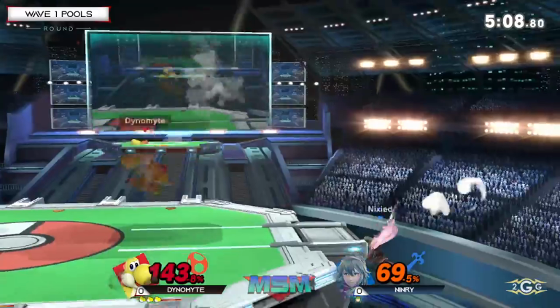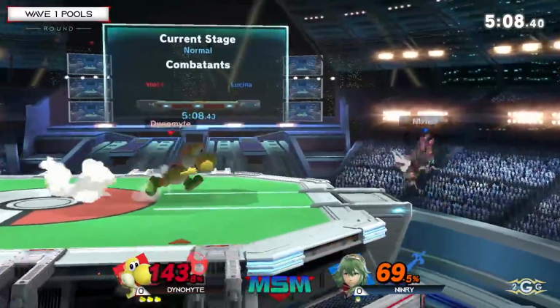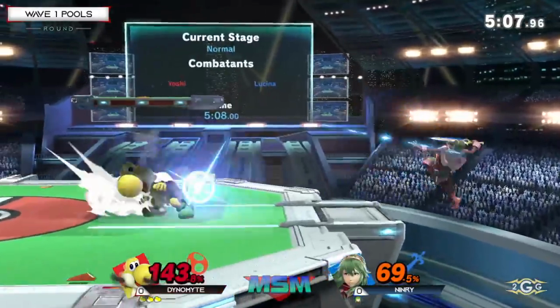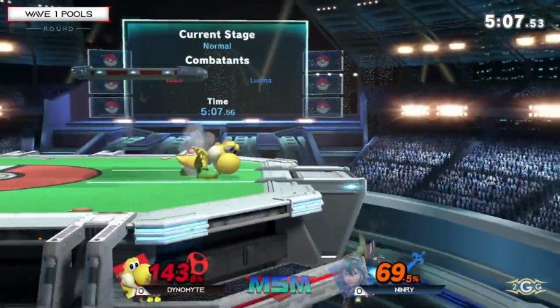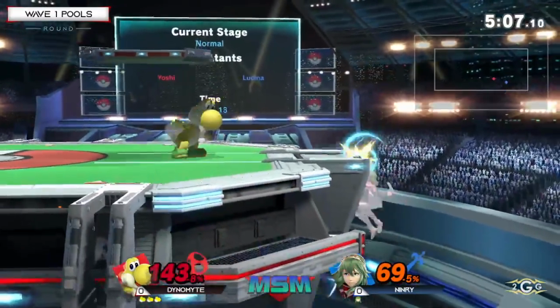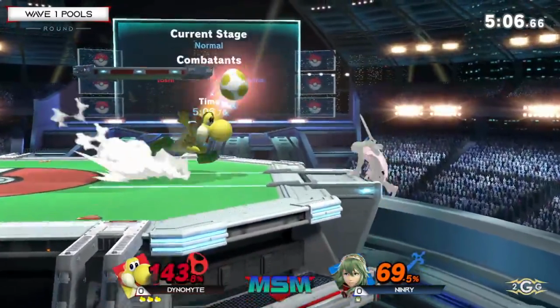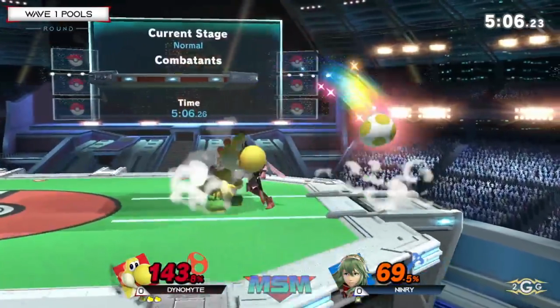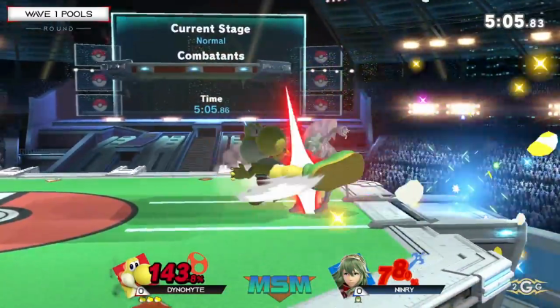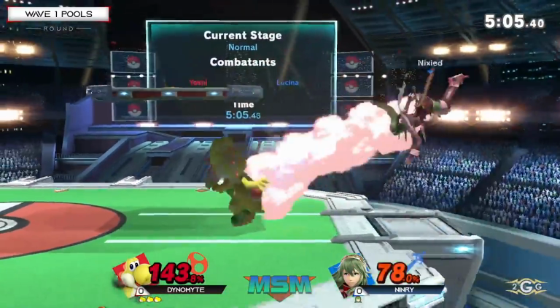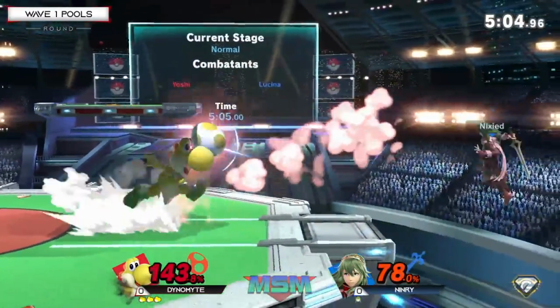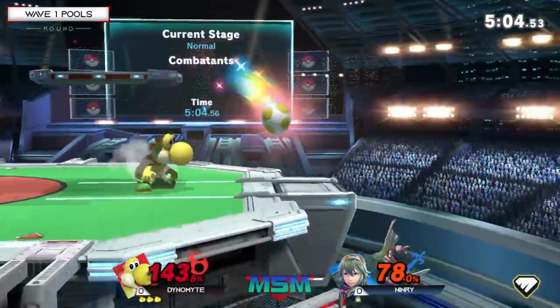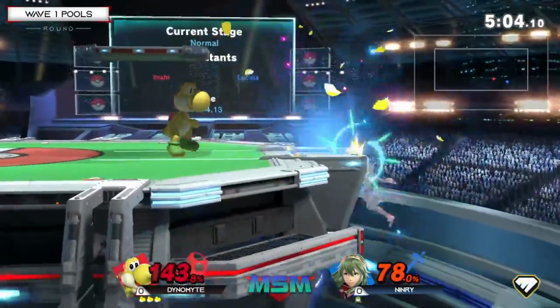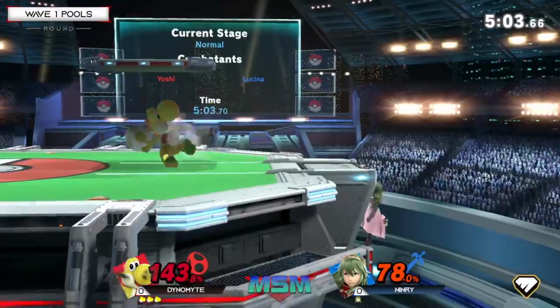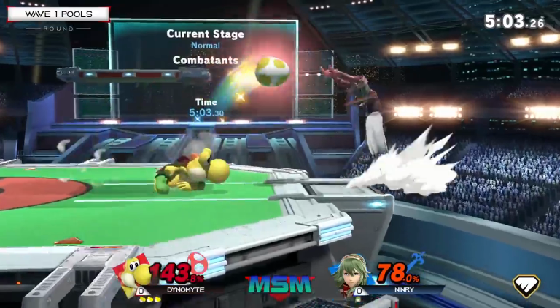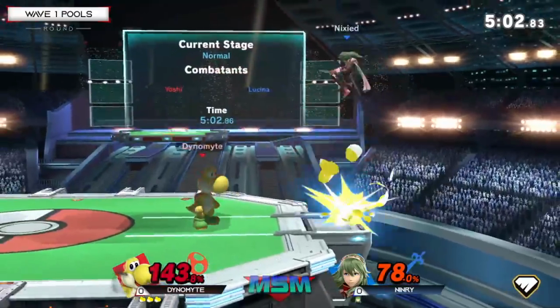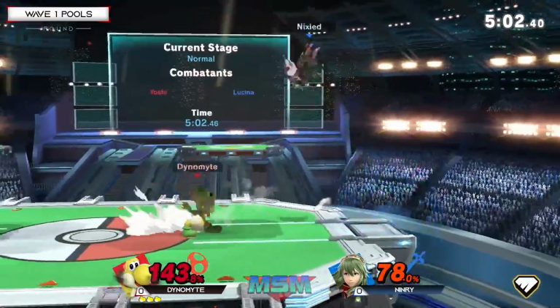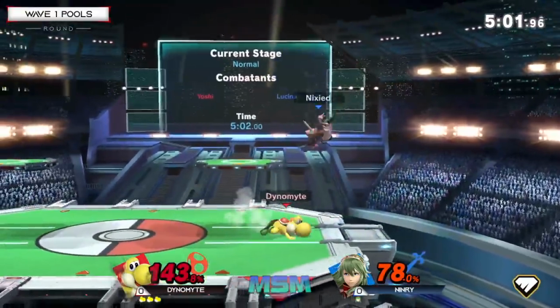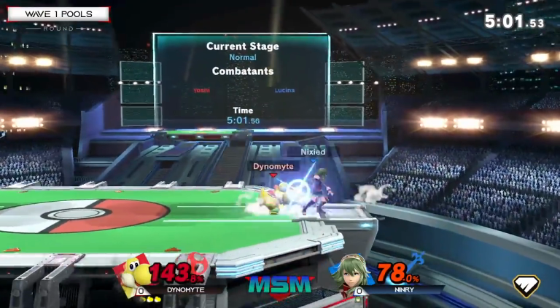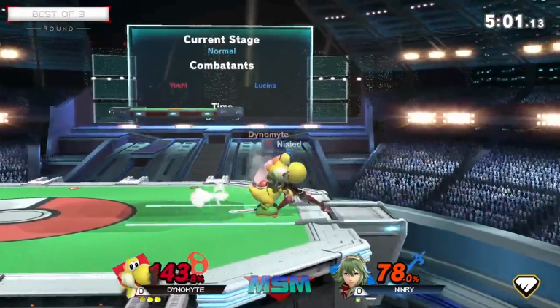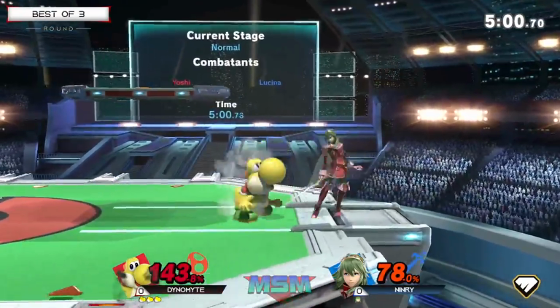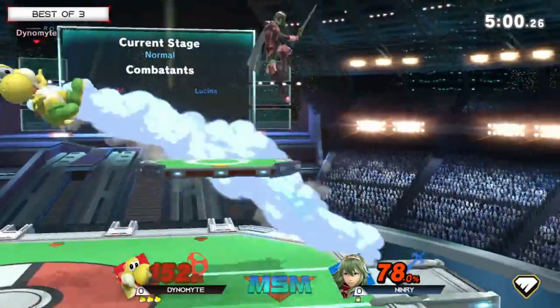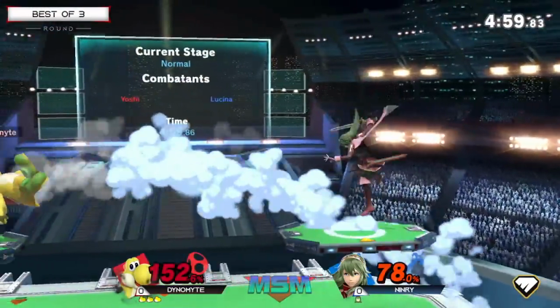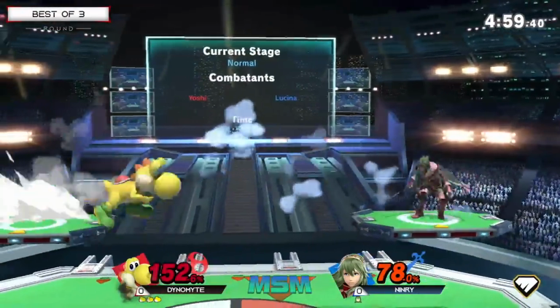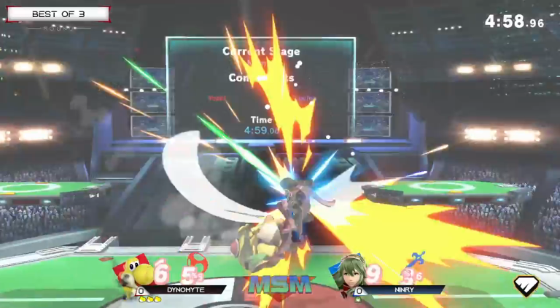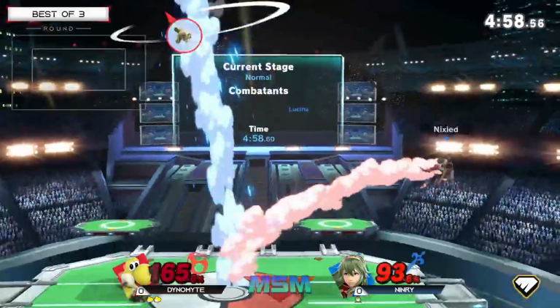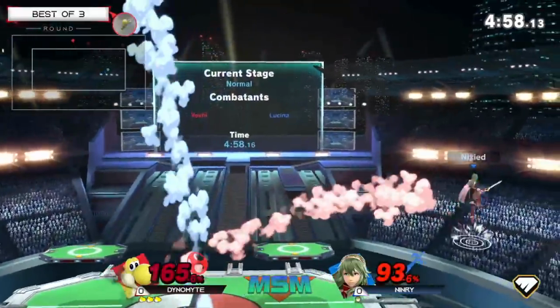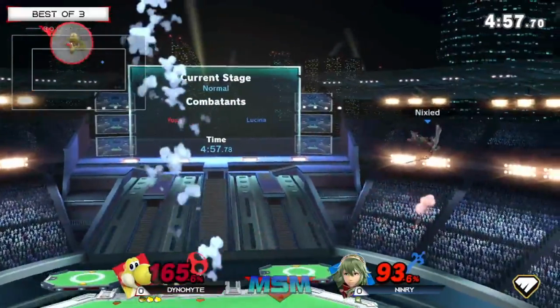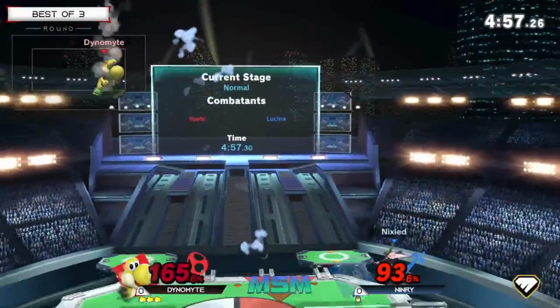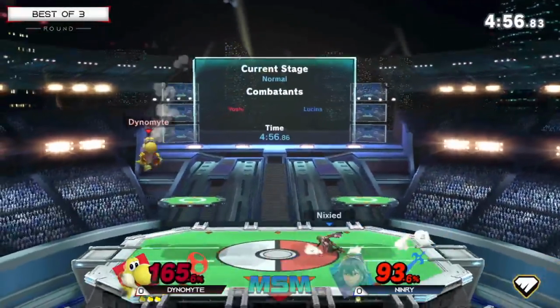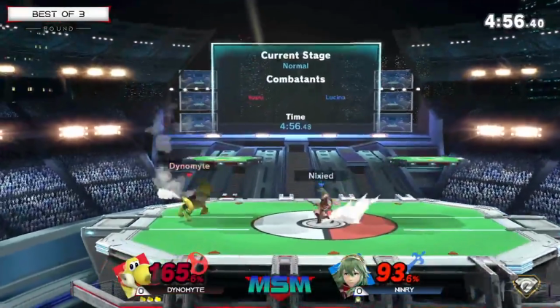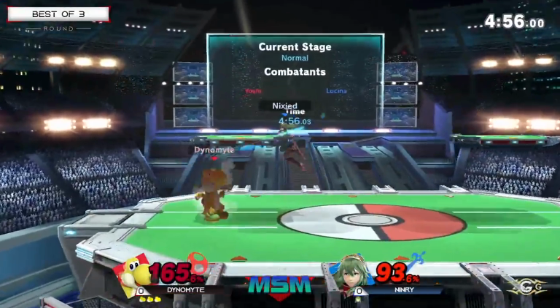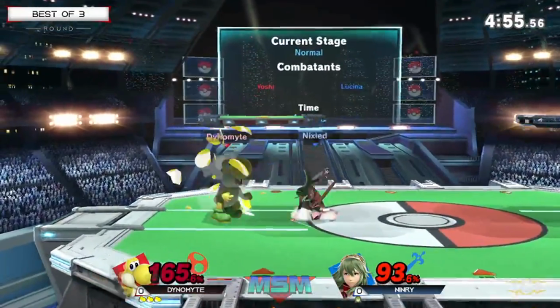If you hit Yoshi out of that, he's living ten times out of ten. You have to get a combo afterwards, which a lot of characters can. There are some funny combos that open up when you hit Yoshi out of his double jump armor at really high percent. But Ninry wasn't able to convert there.